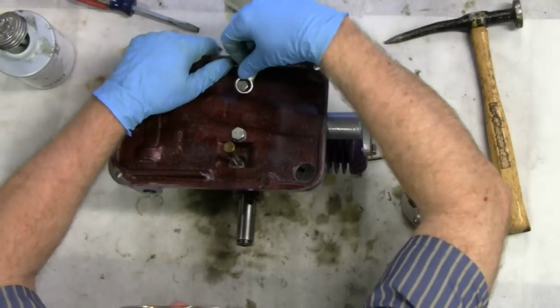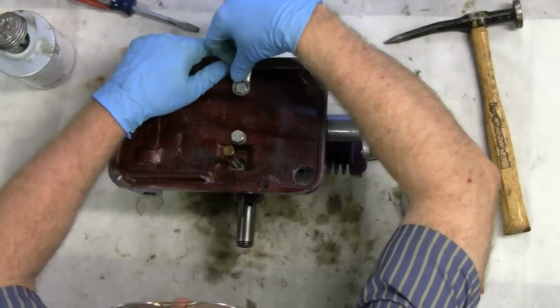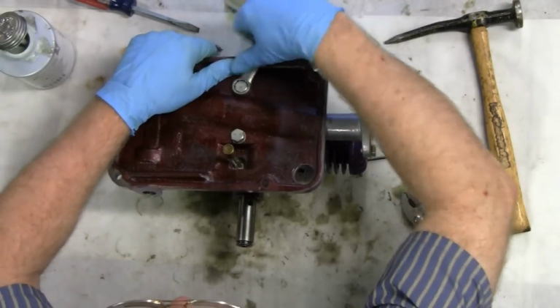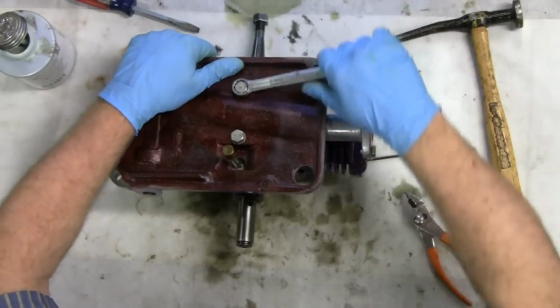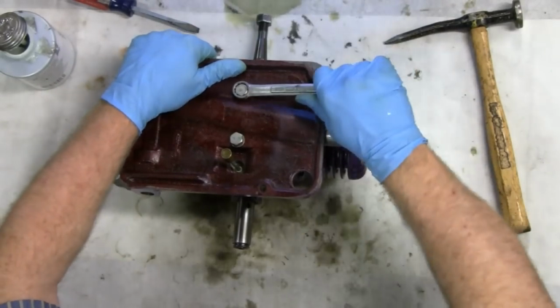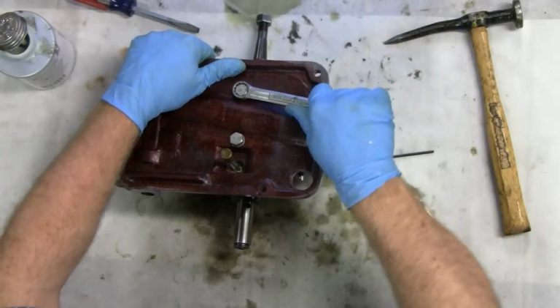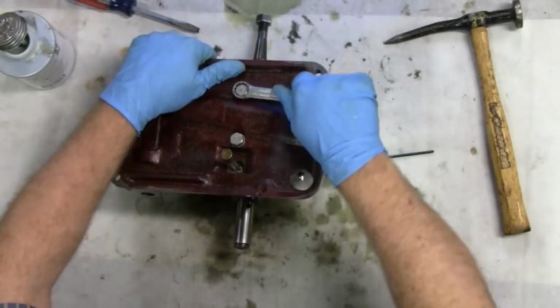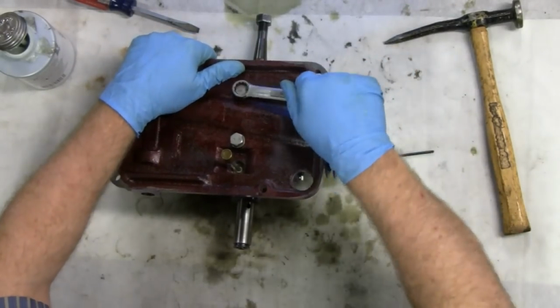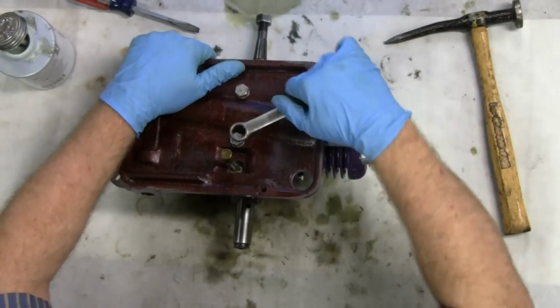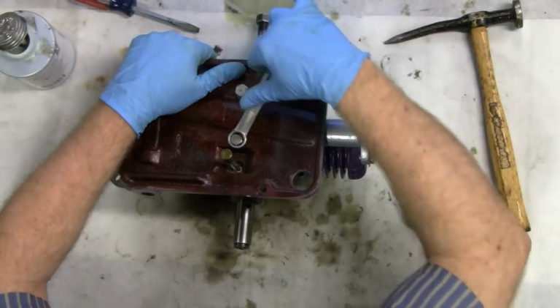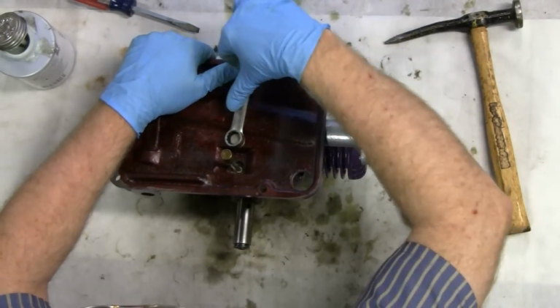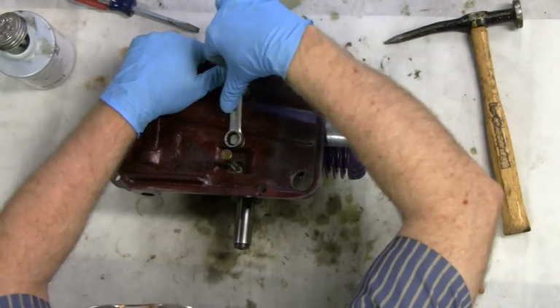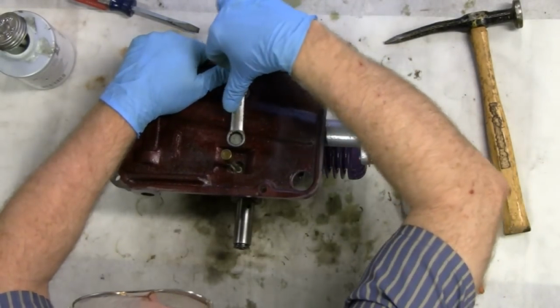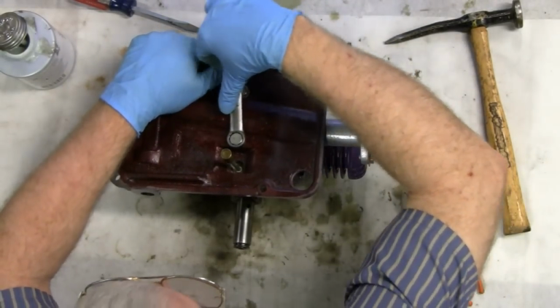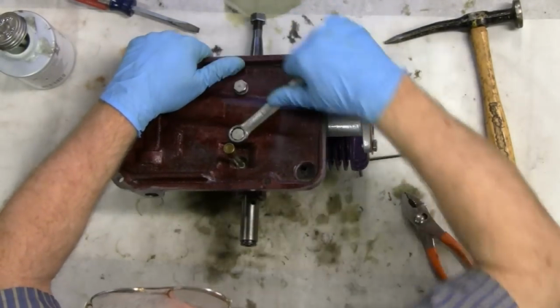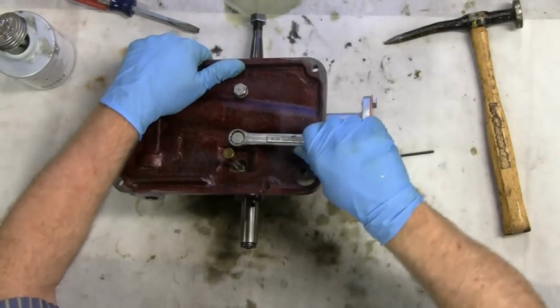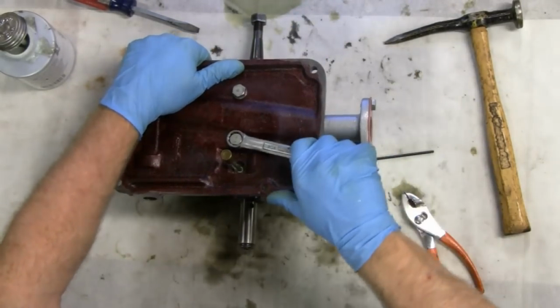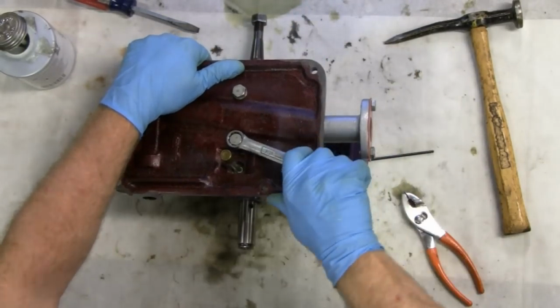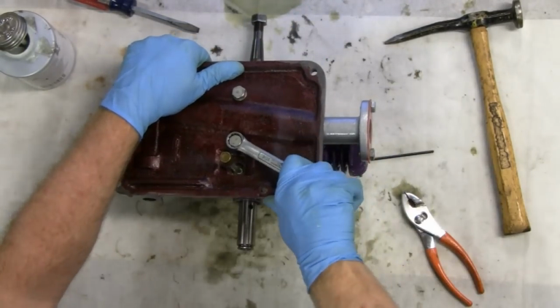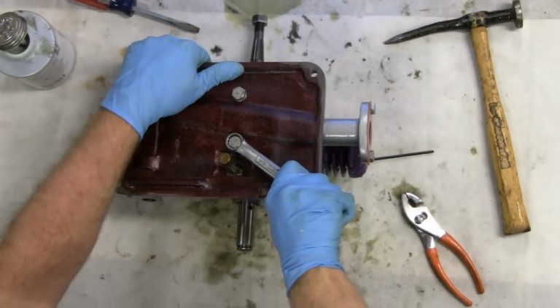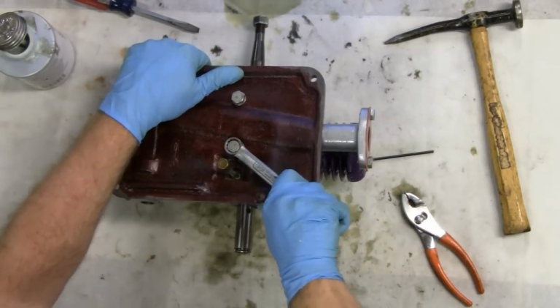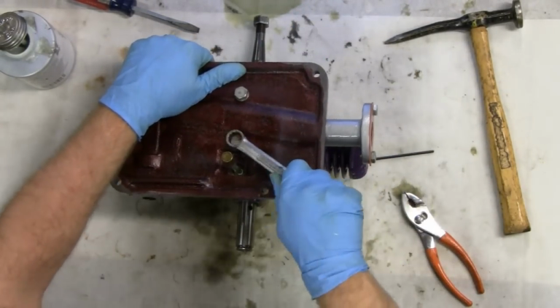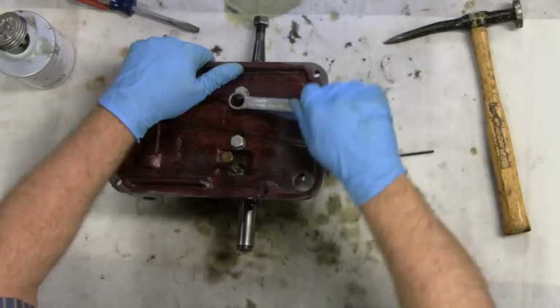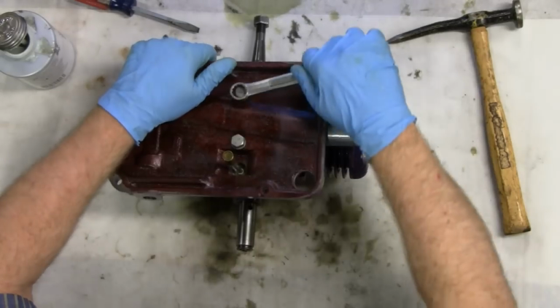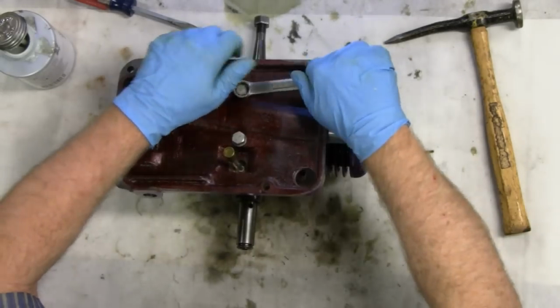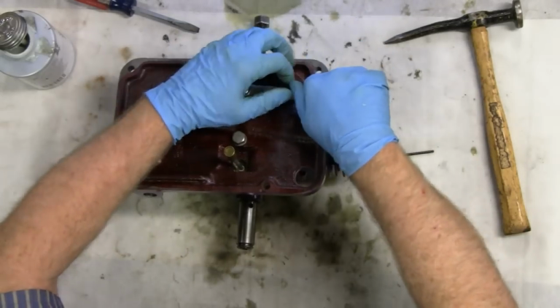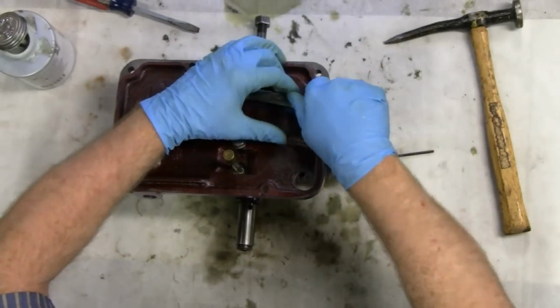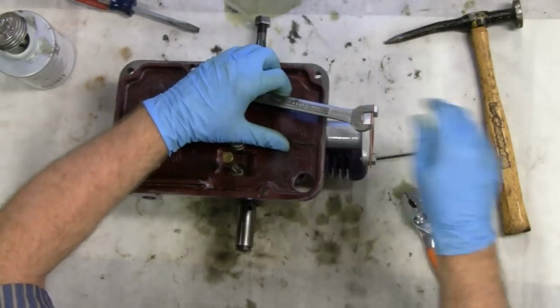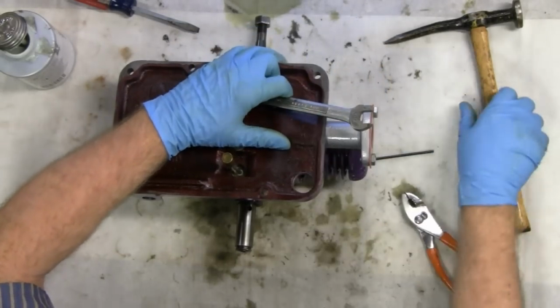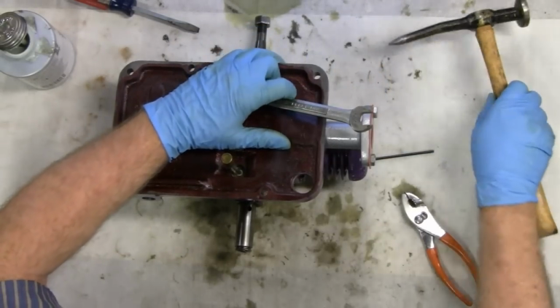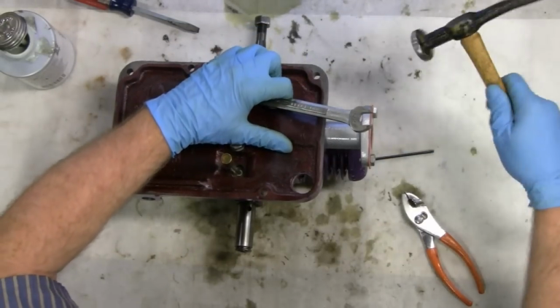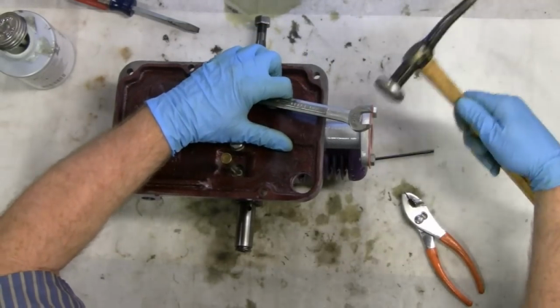Get a 9/16 wrench again and tighten them down. And of course, got to re-torque them again.